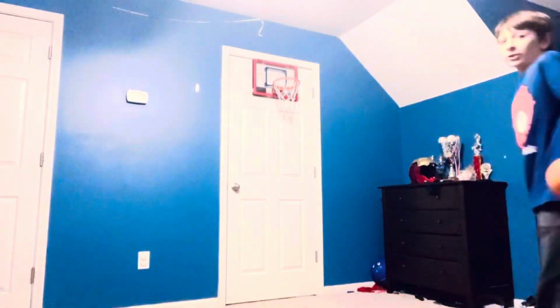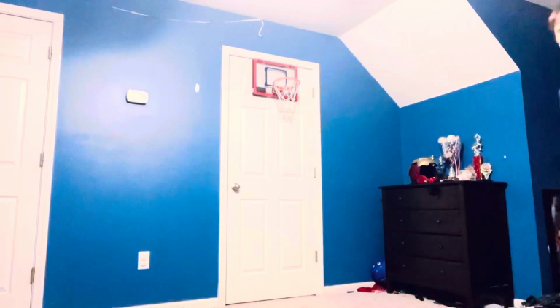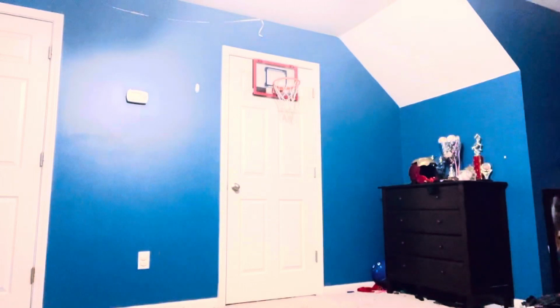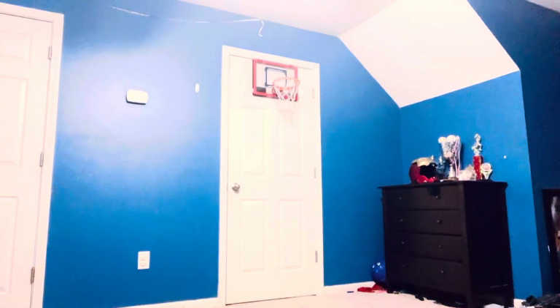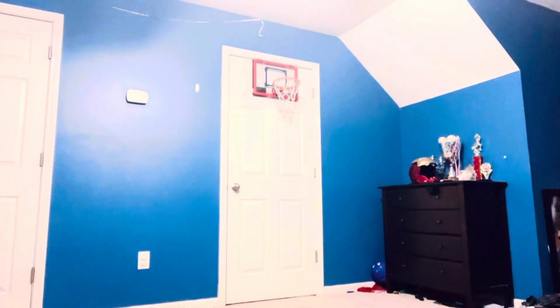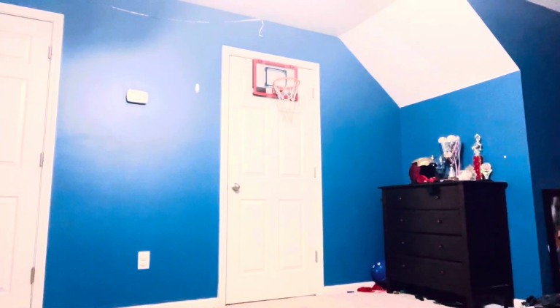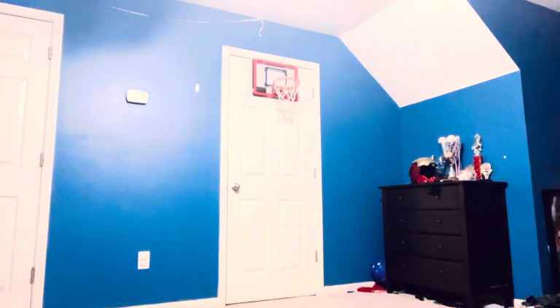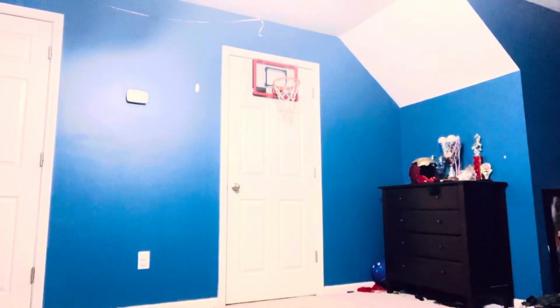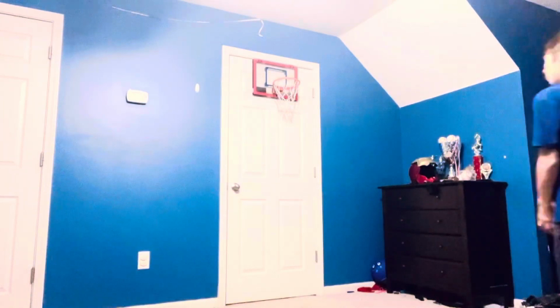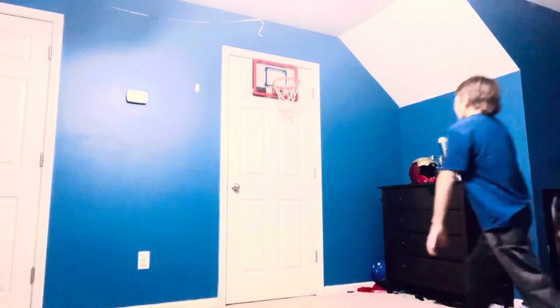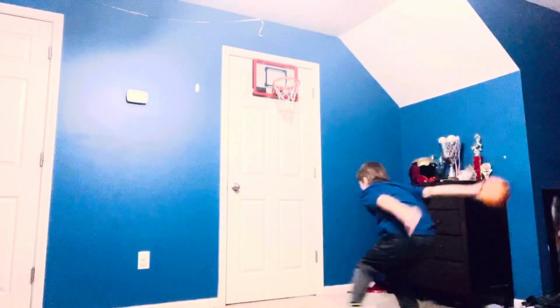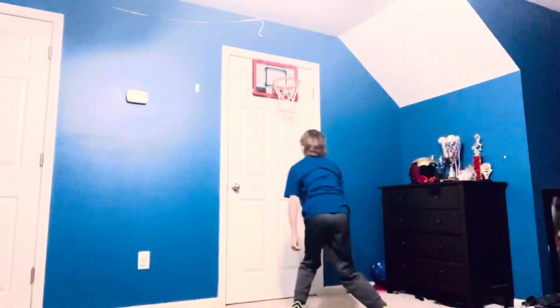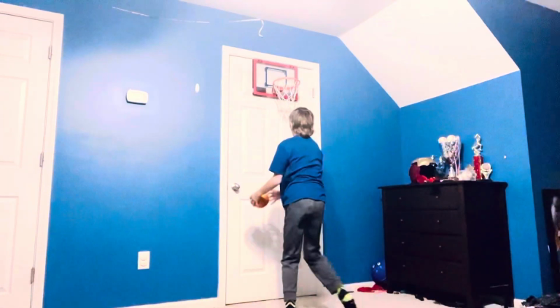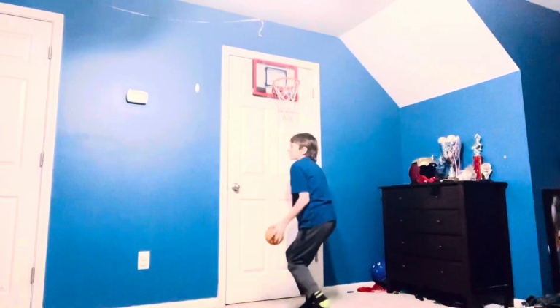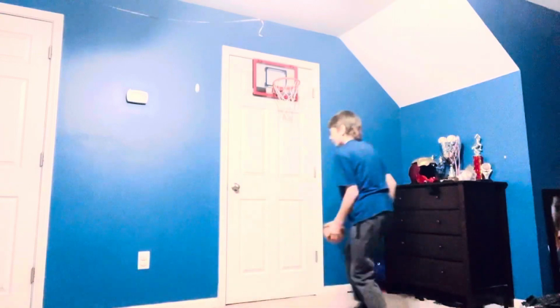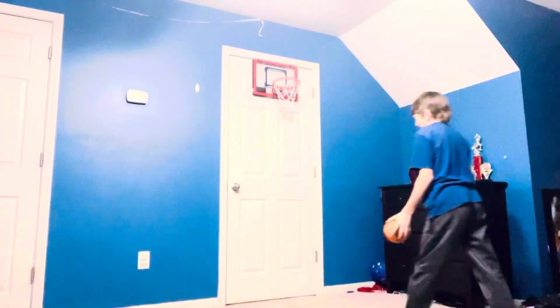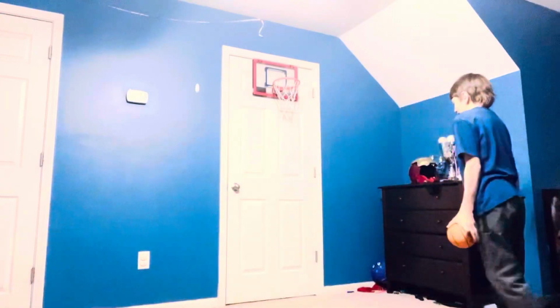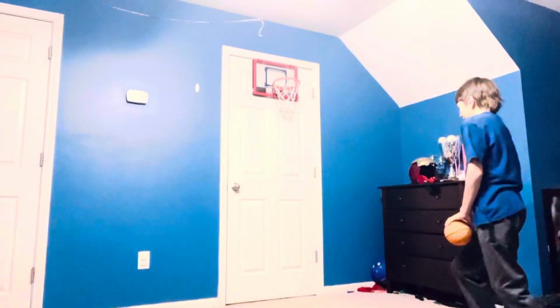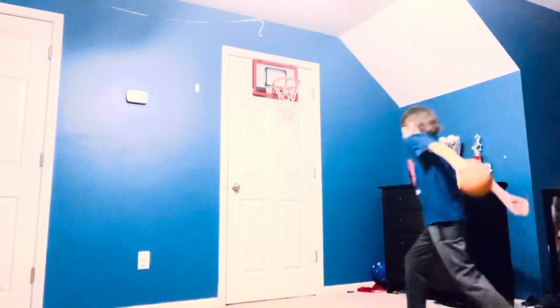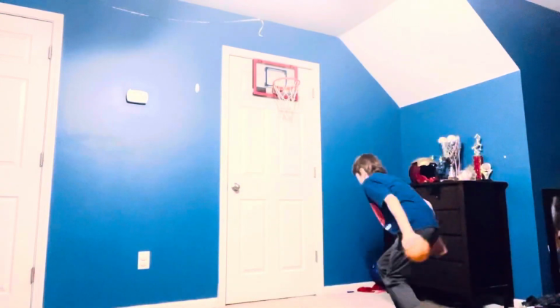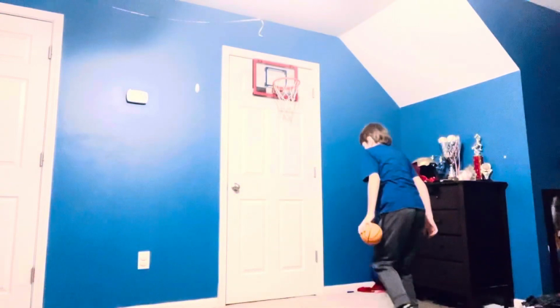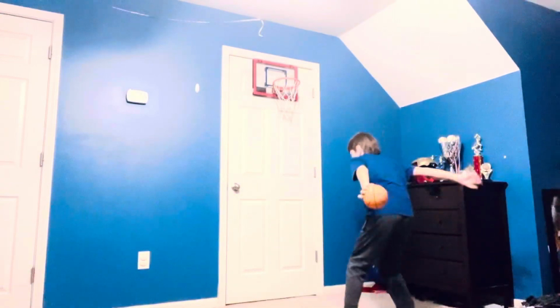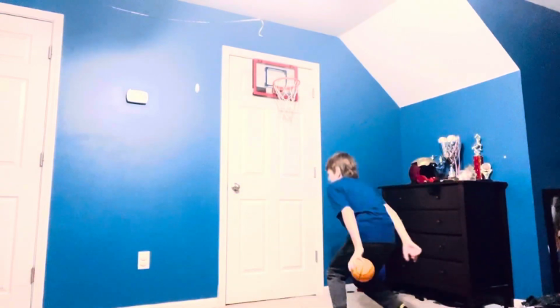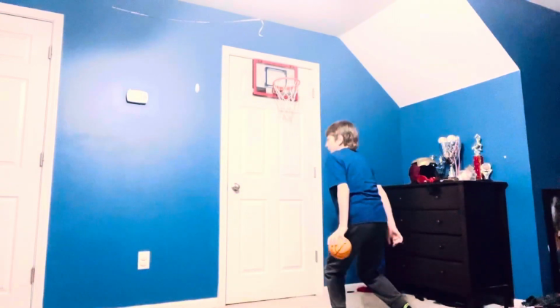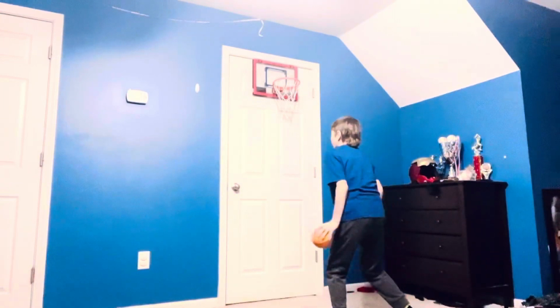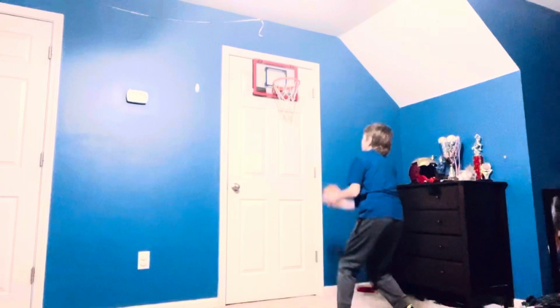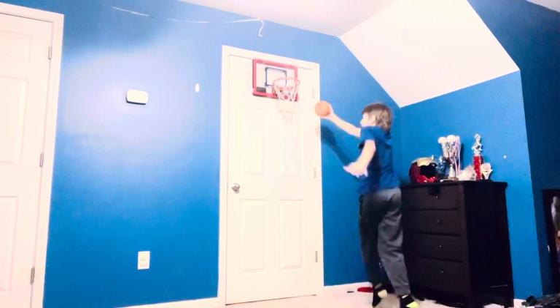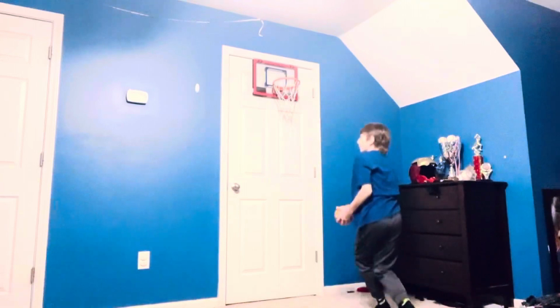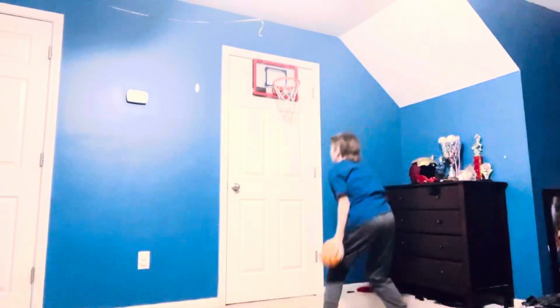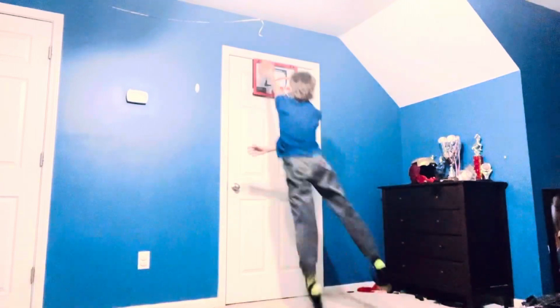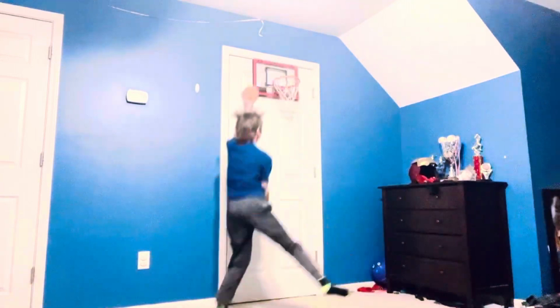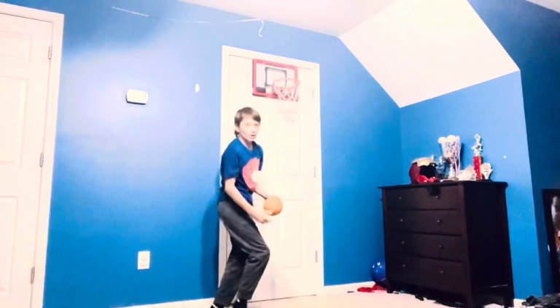And for dunking on somebody — if they come out like that, your goal is to jump, plant this foot, come around with this foot so you can go that way or that way, and dunk.